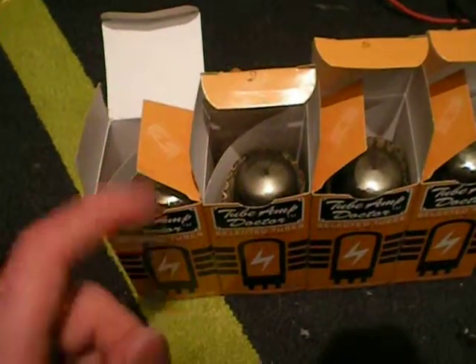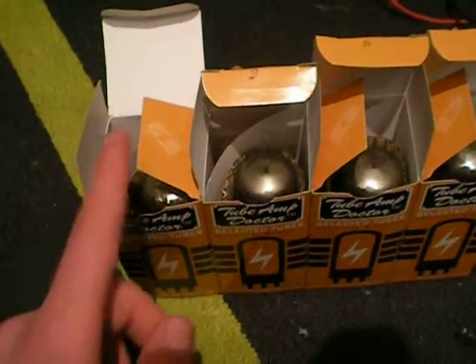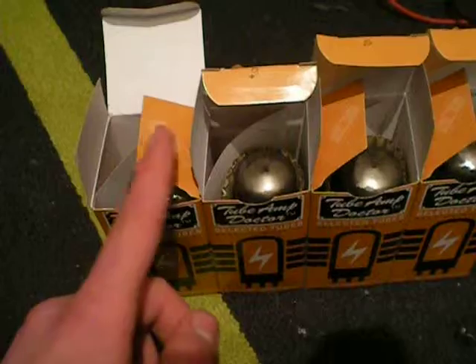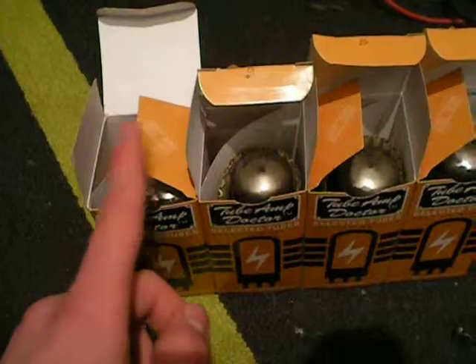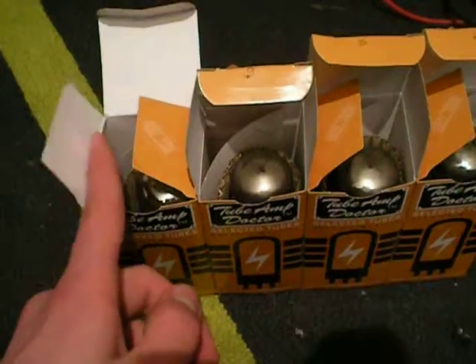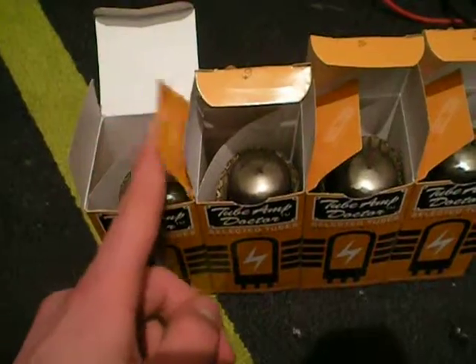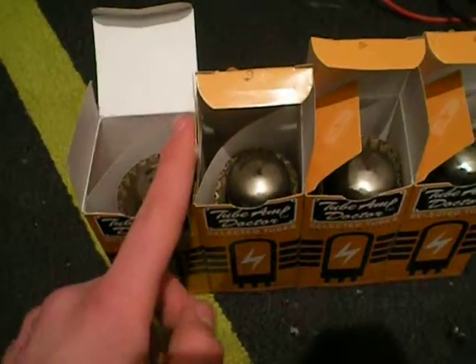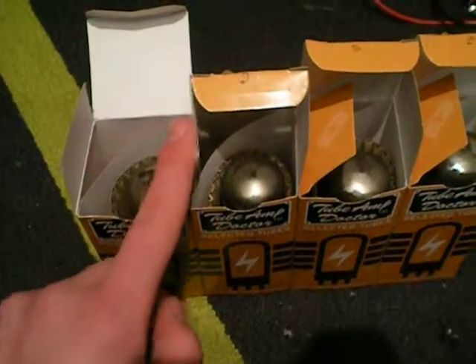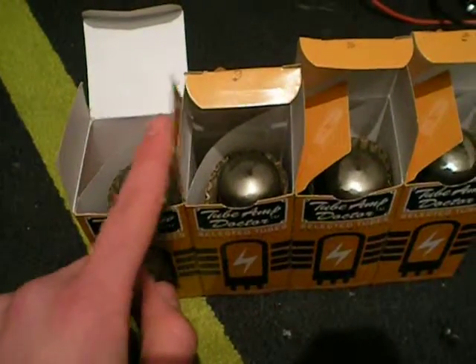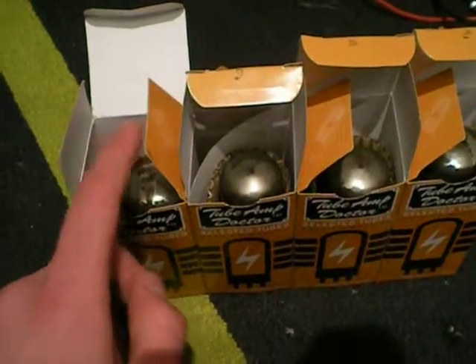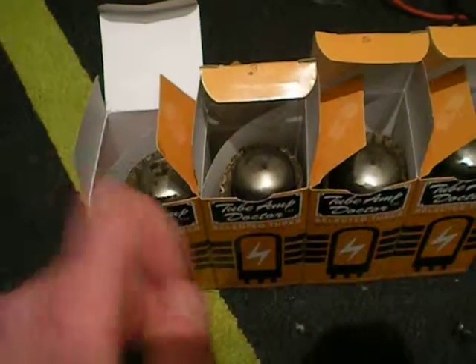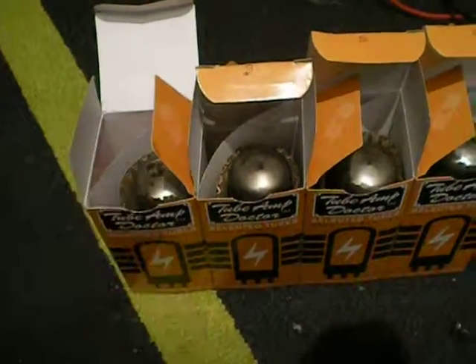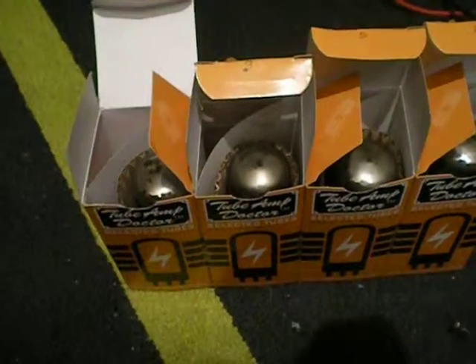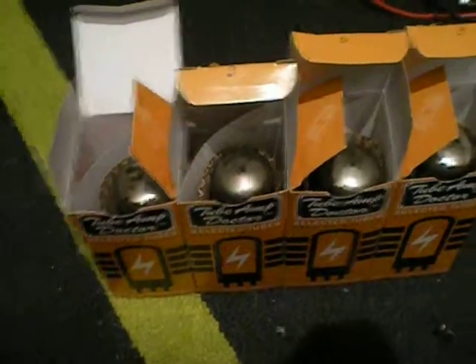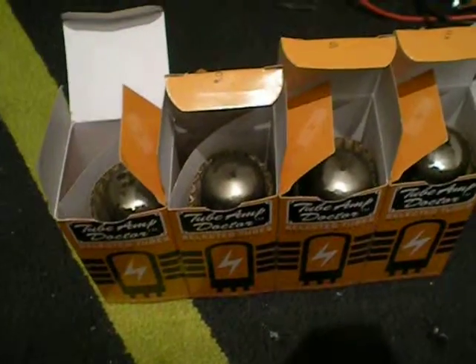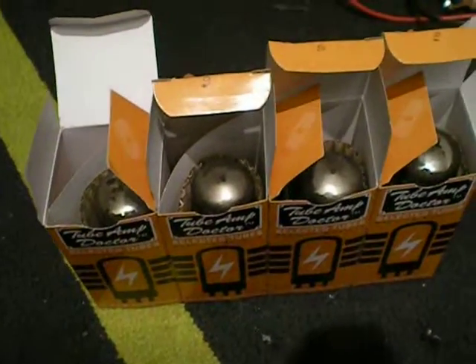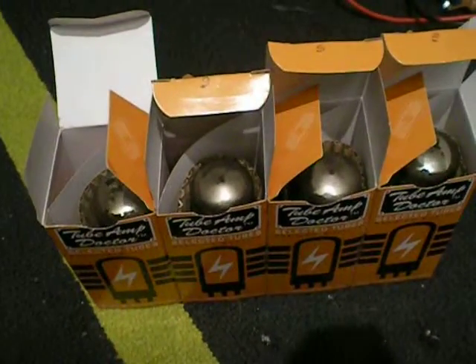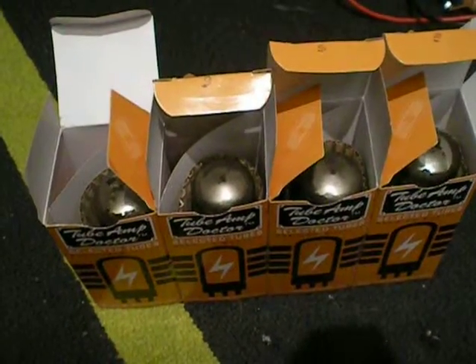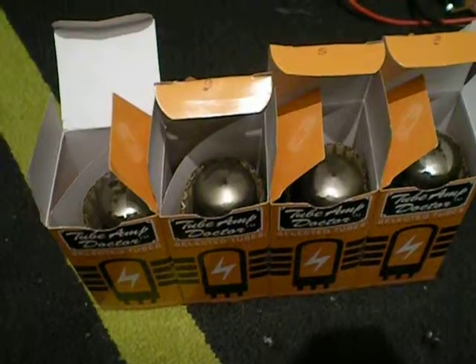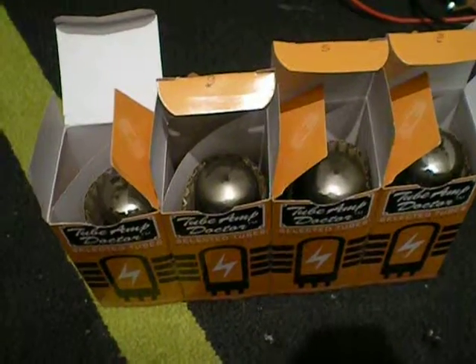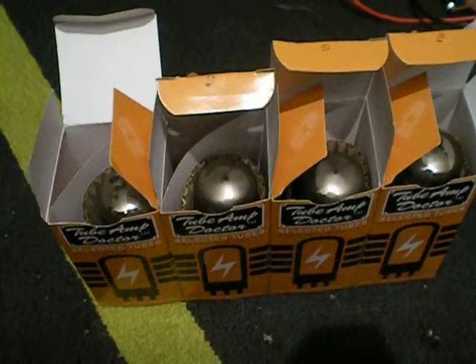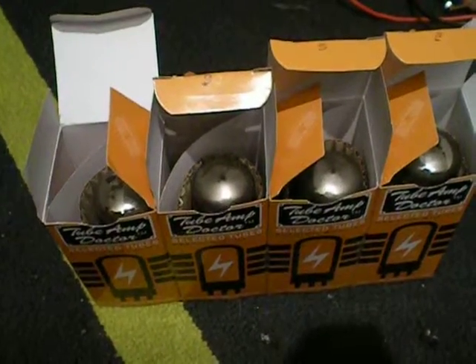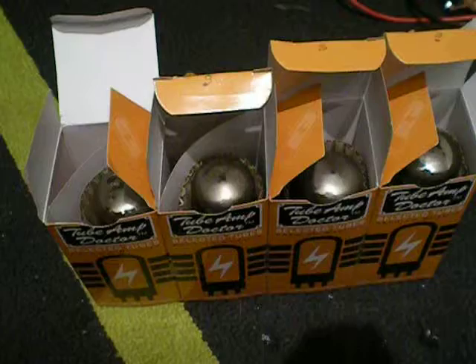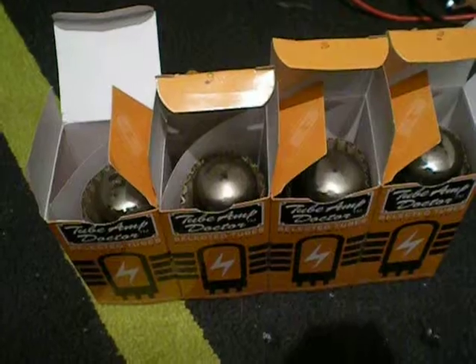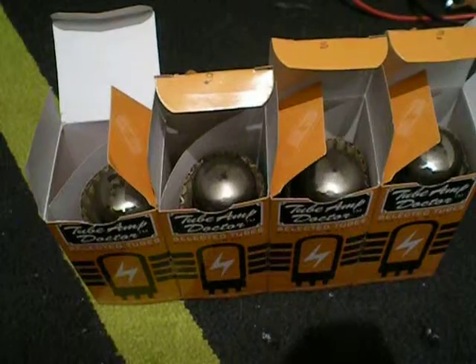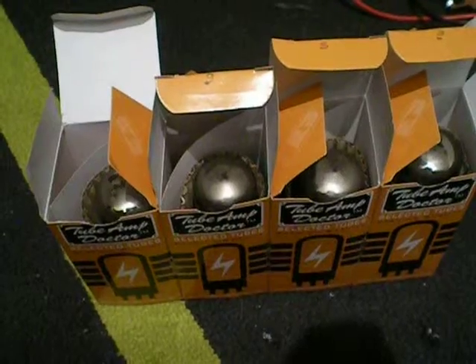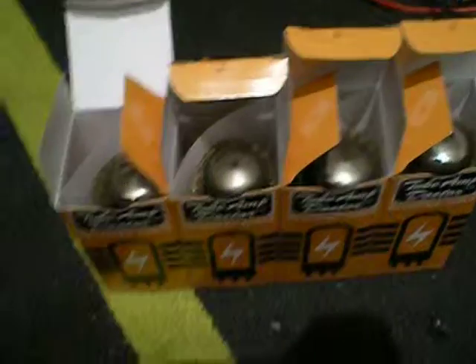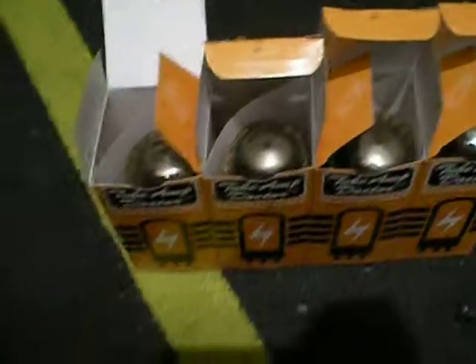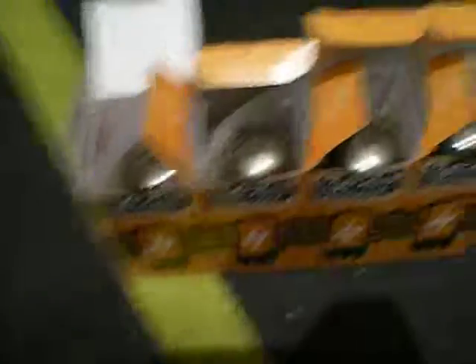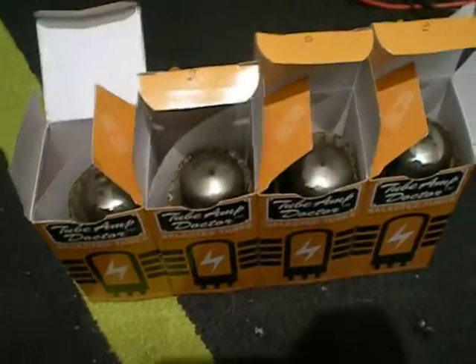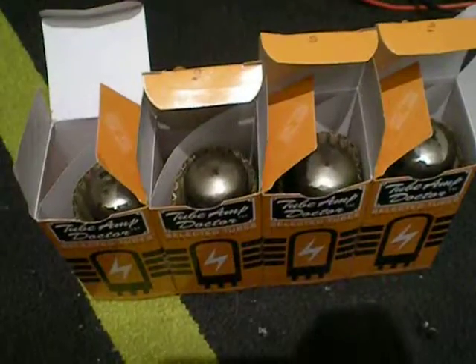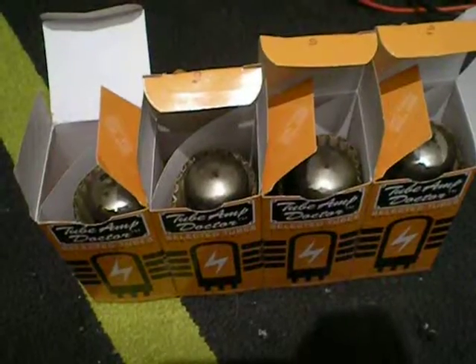I'm going to try building a little Tesla coil off of these — about 100 to 400W, because I have four tubes.